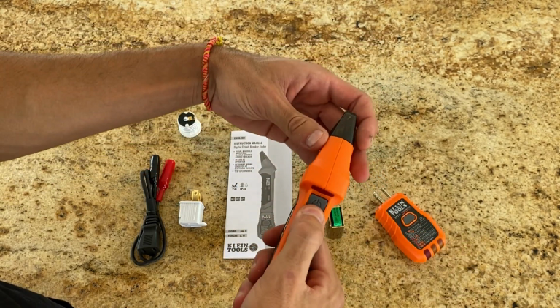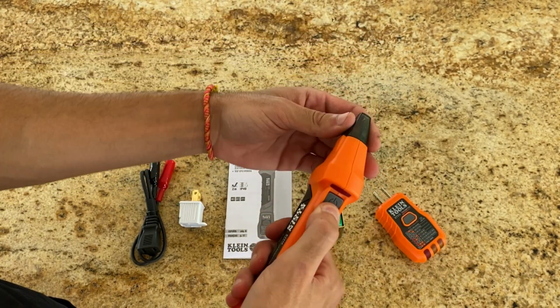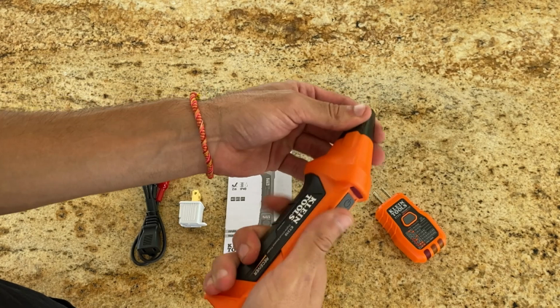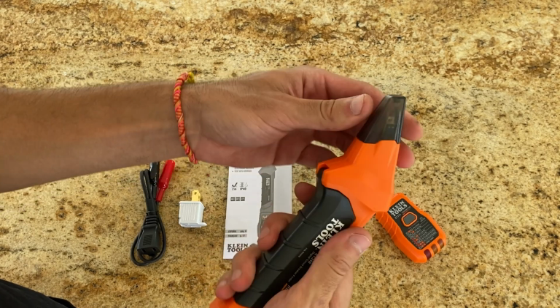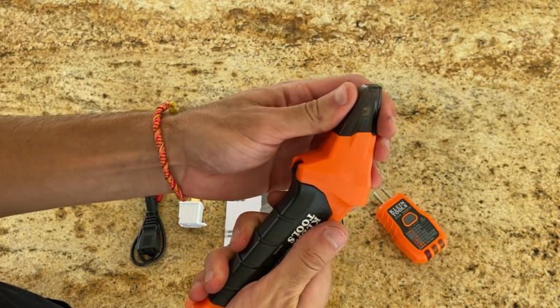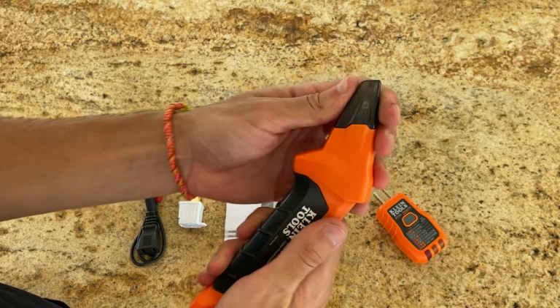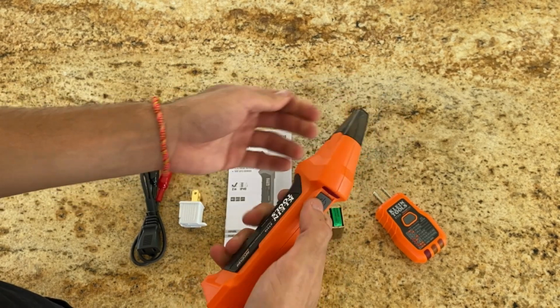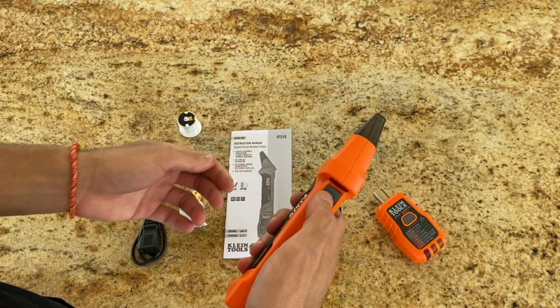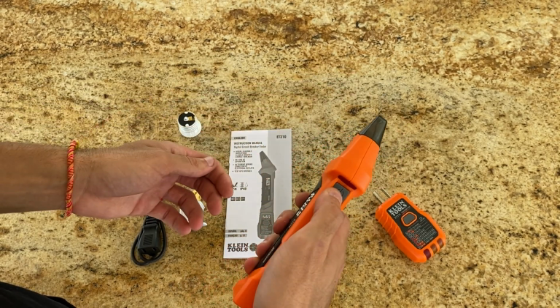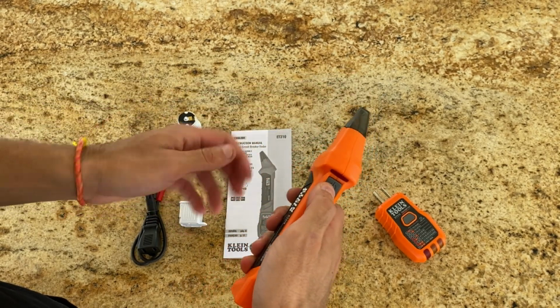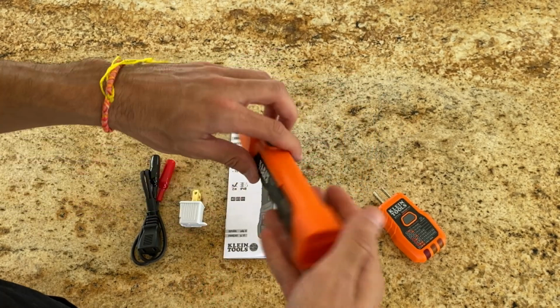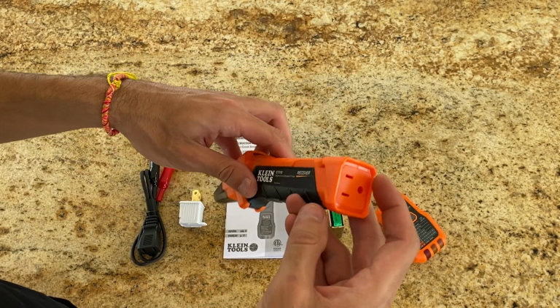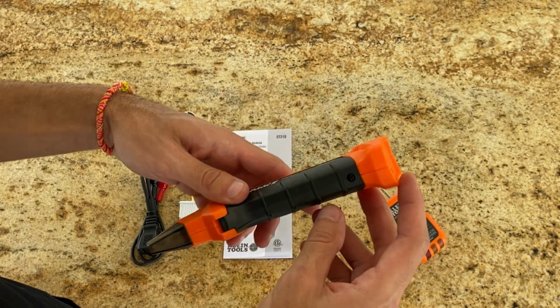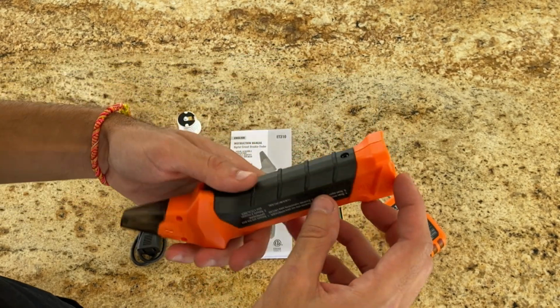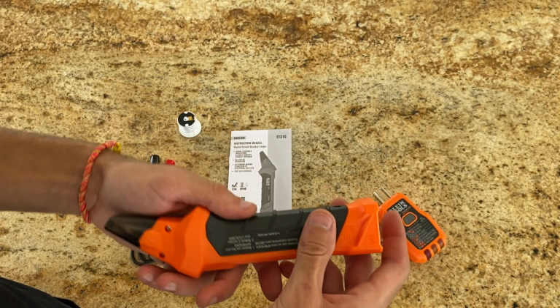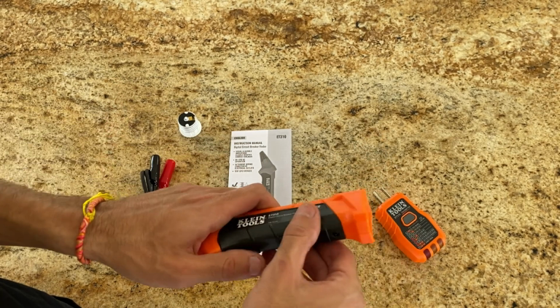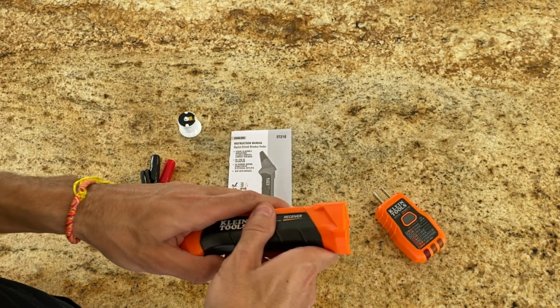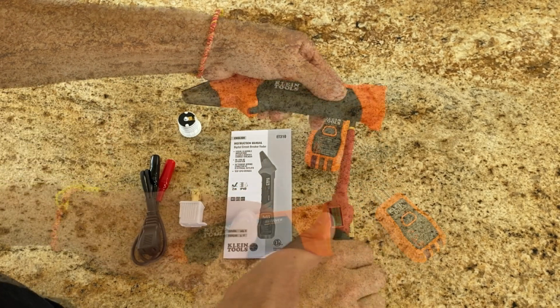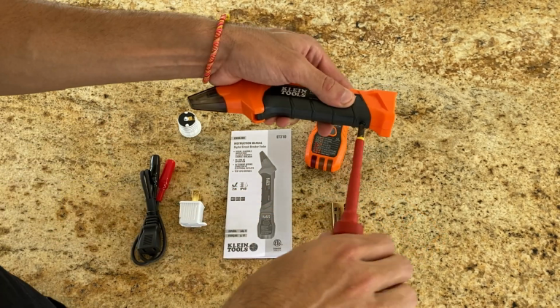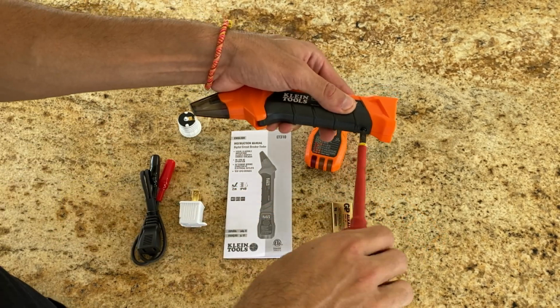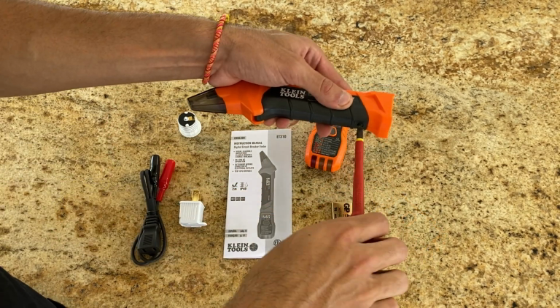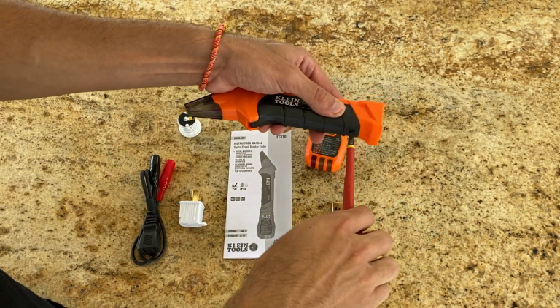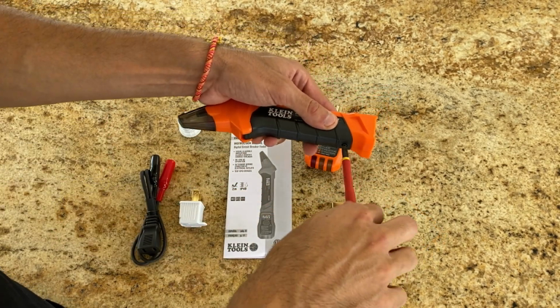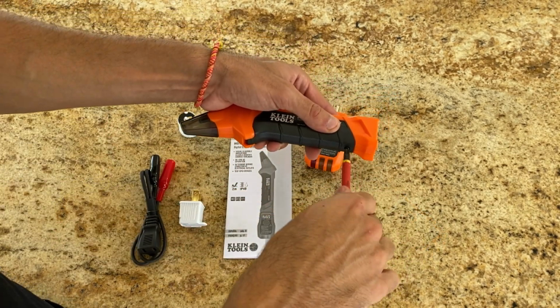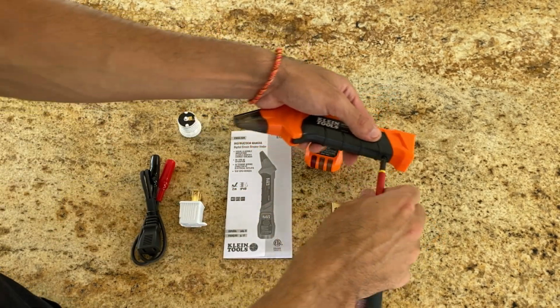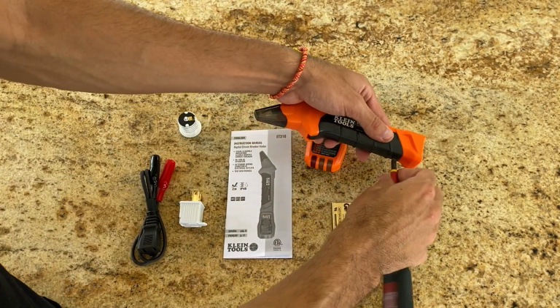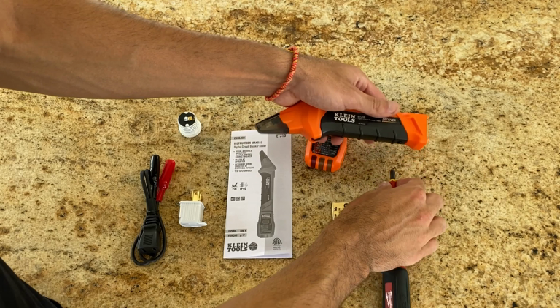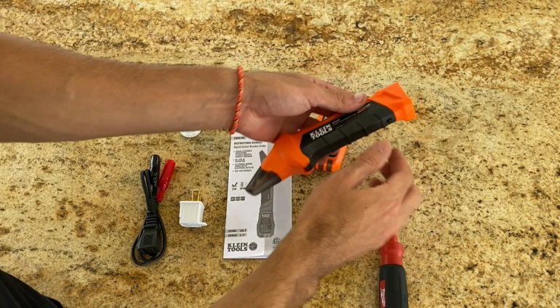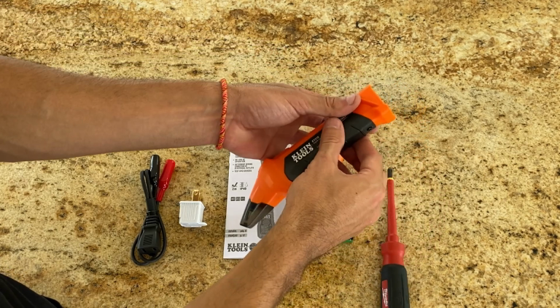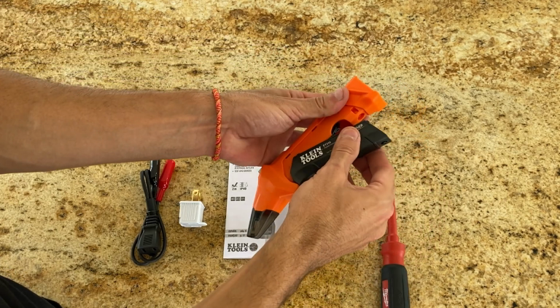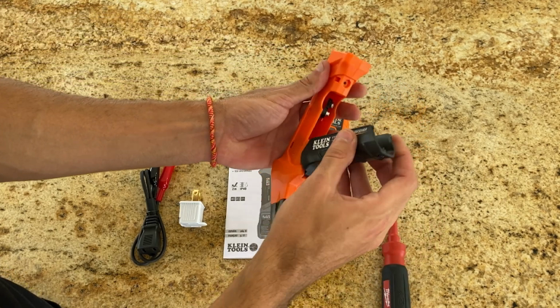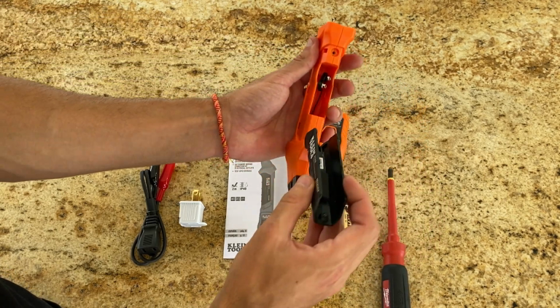Before I forget, there's also a 9-volt battery in the box. This powers the receiver. Installing it is a breeze — I just had to remove one screw, pop open the lid, and insert the battery.